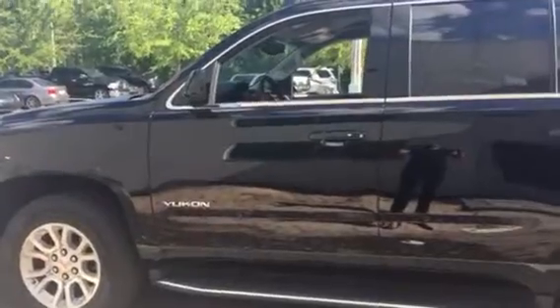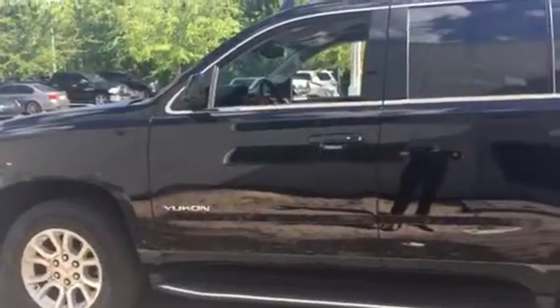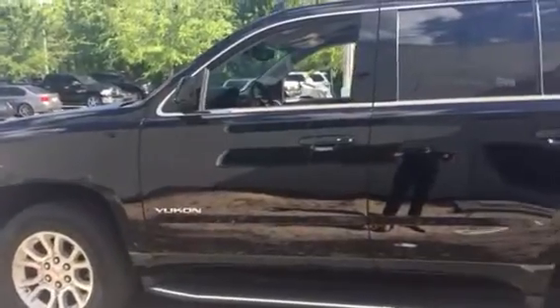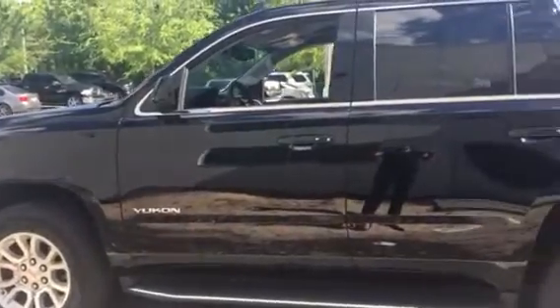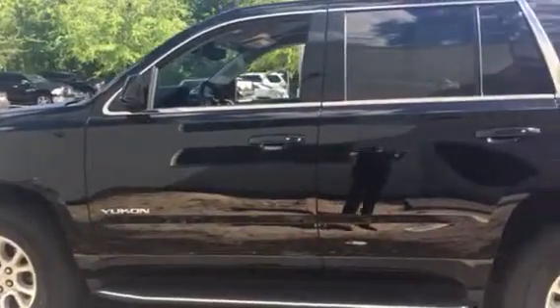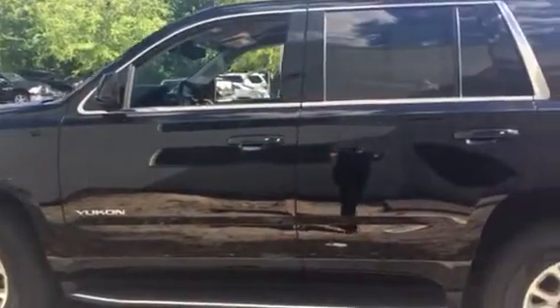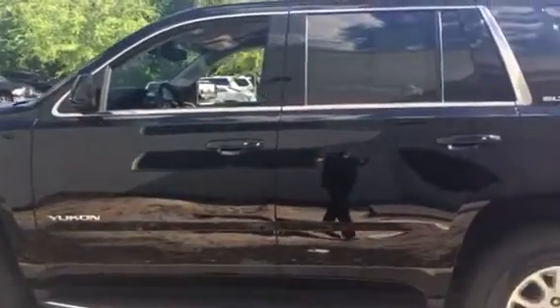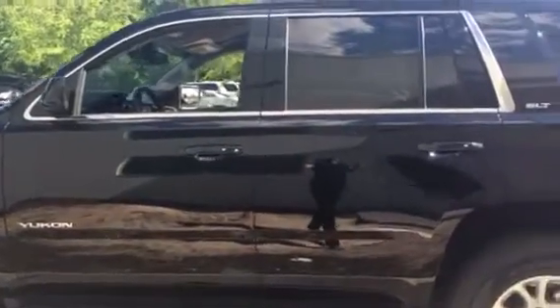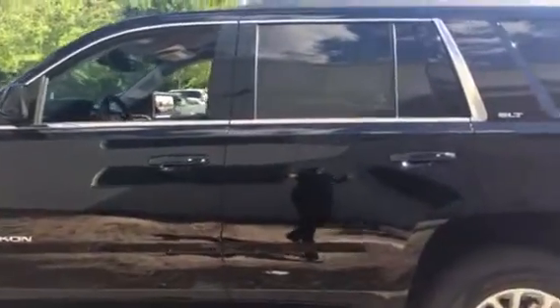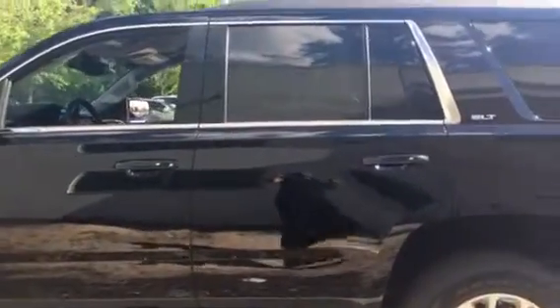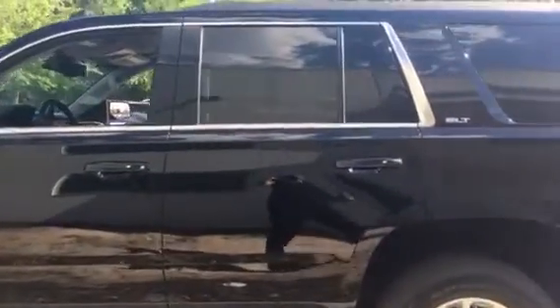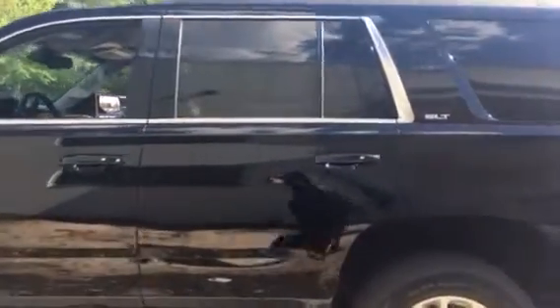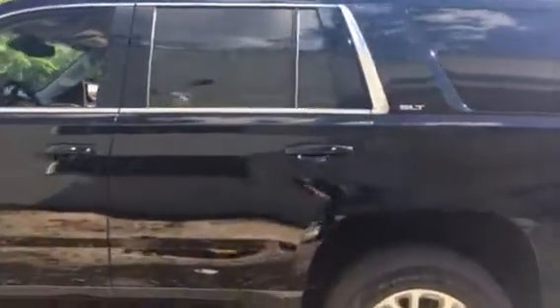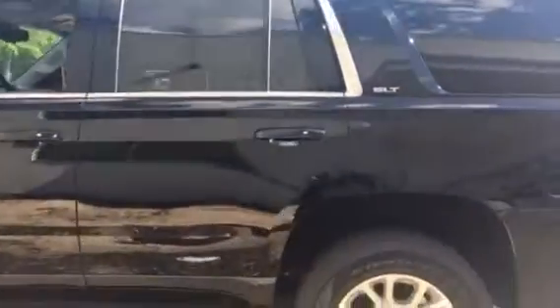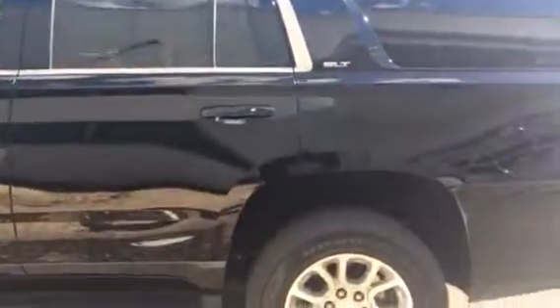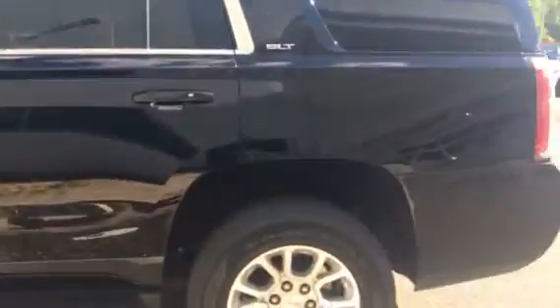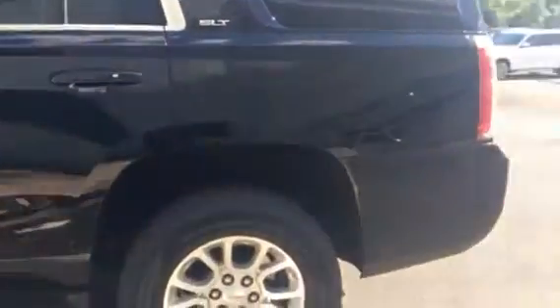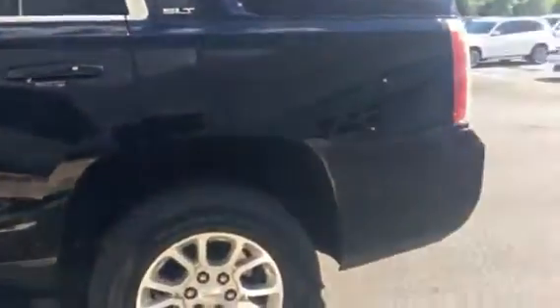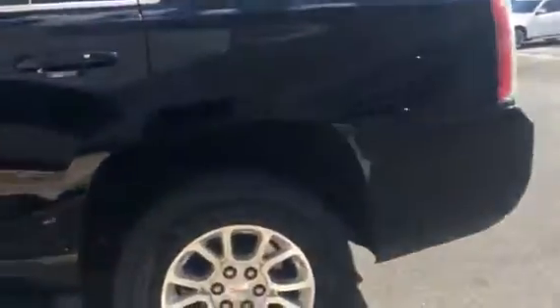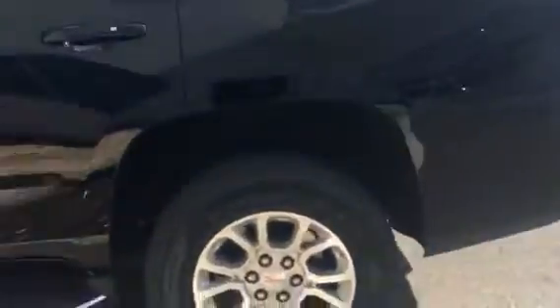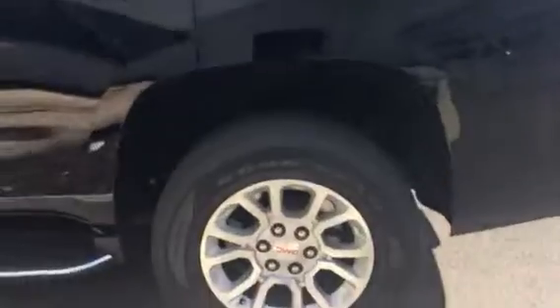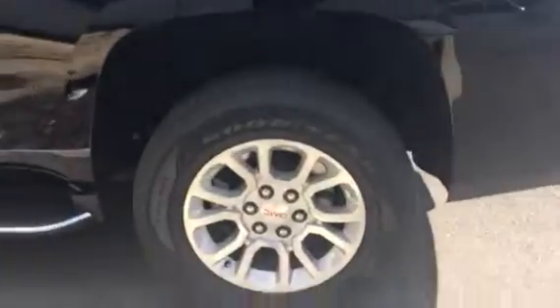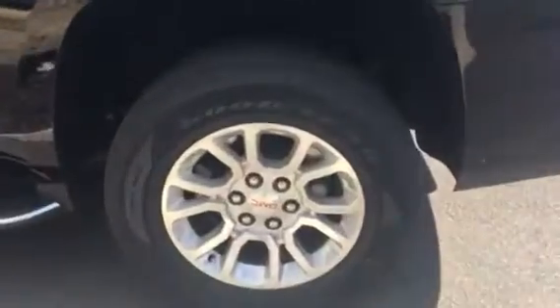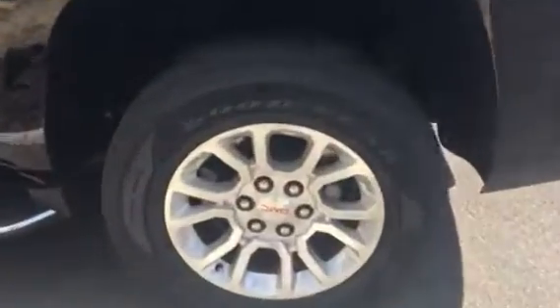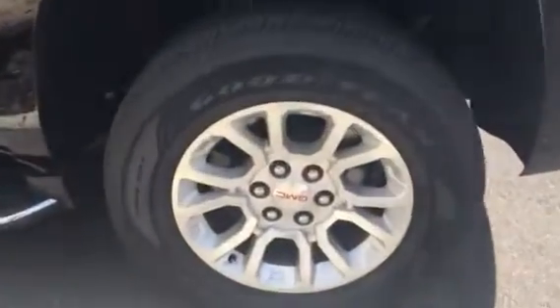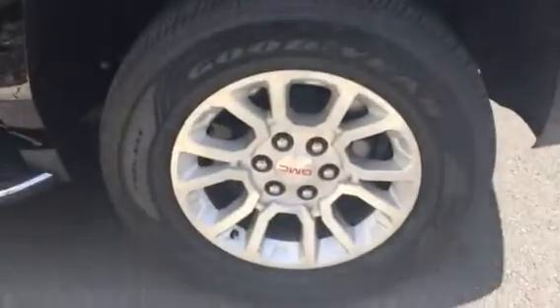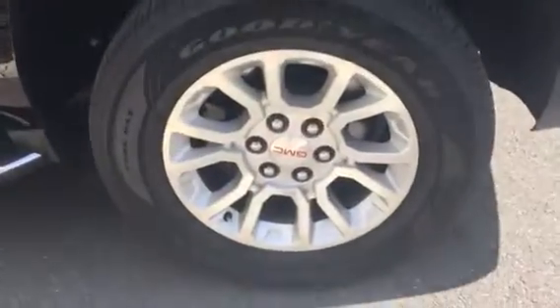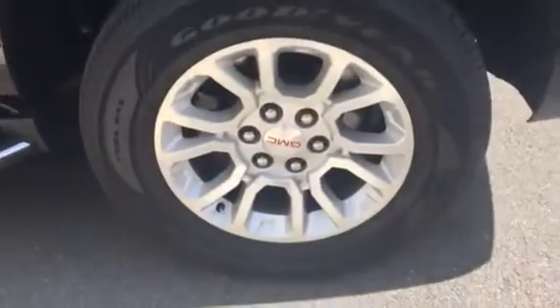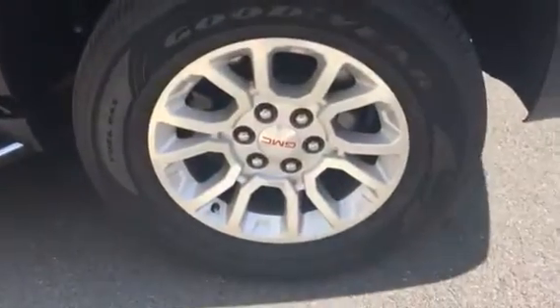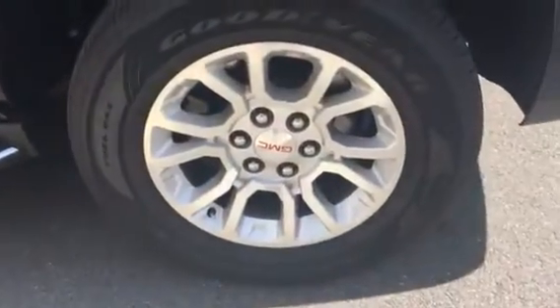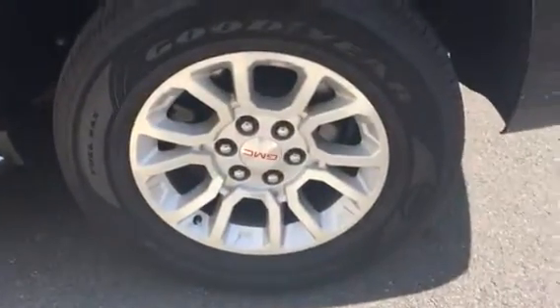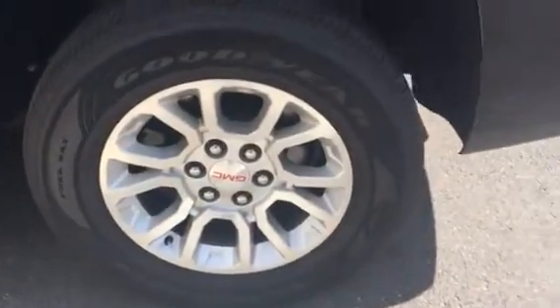This one has a black exterior and it does have a black interior with leather seats as well. You can look at those tires — they are alloy wheels.